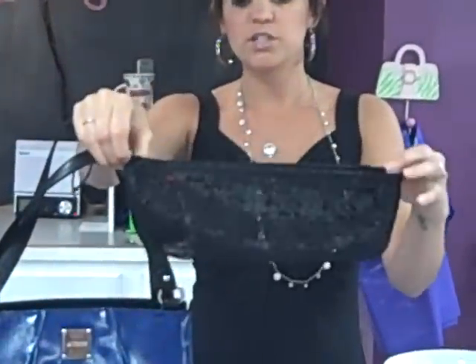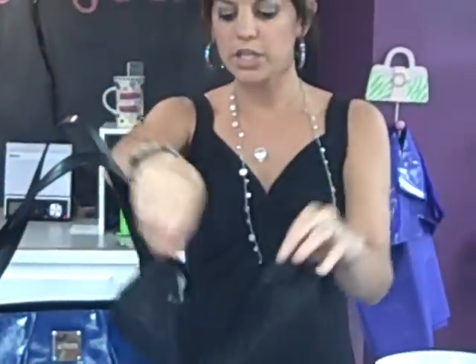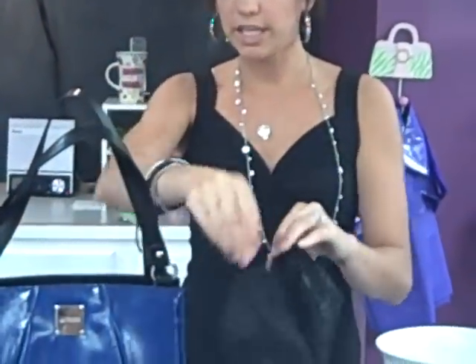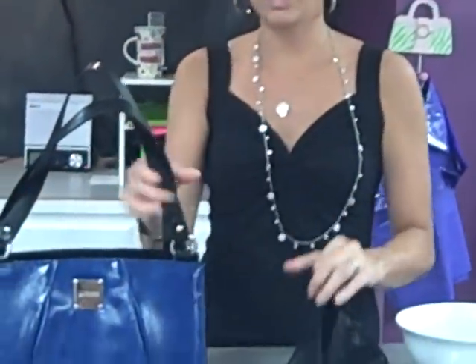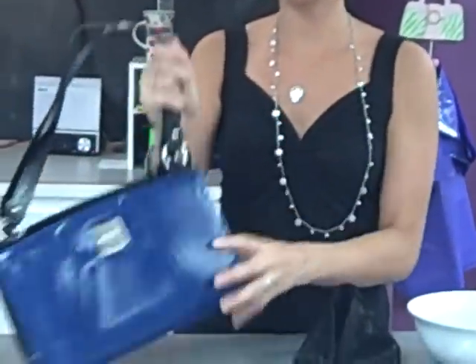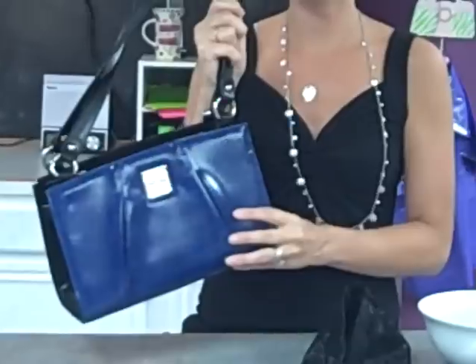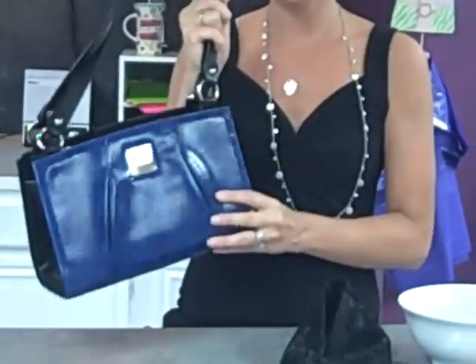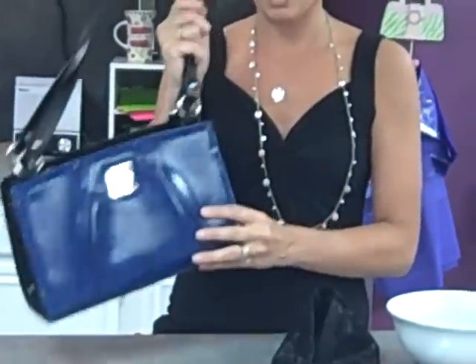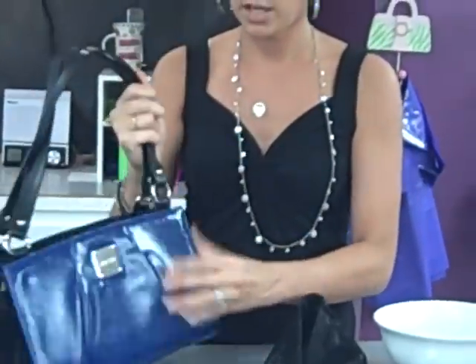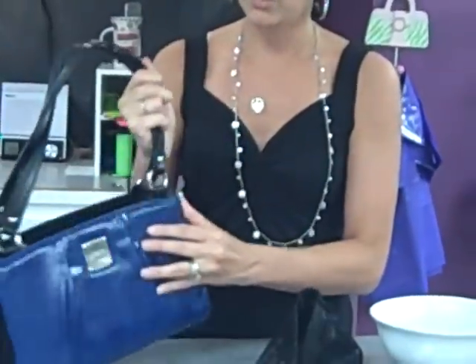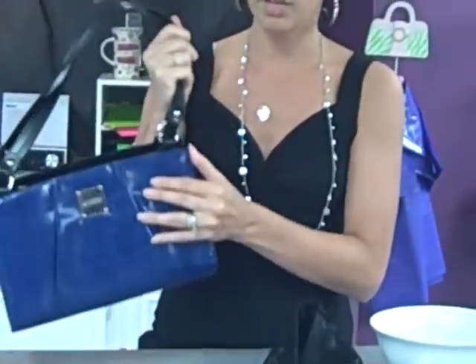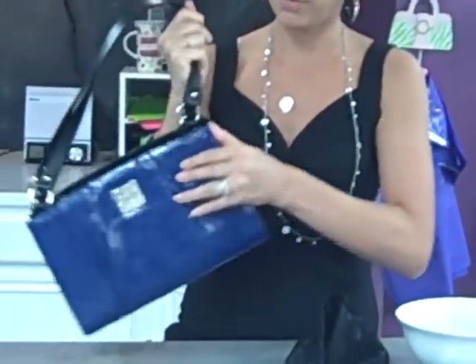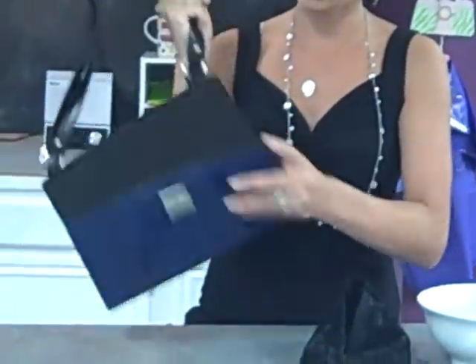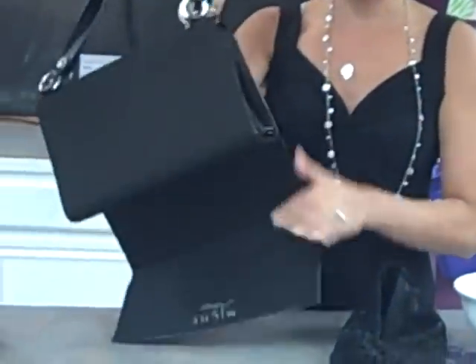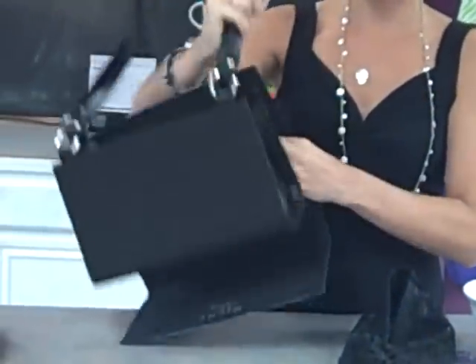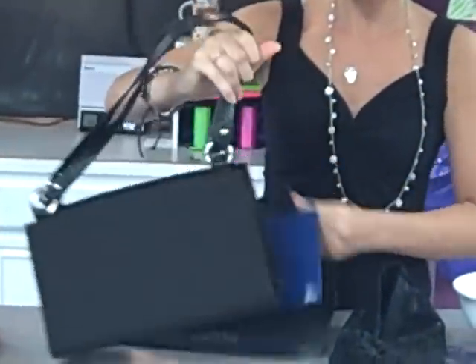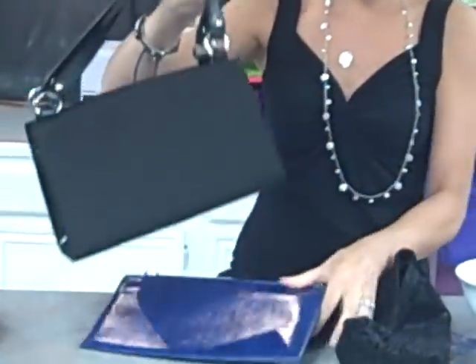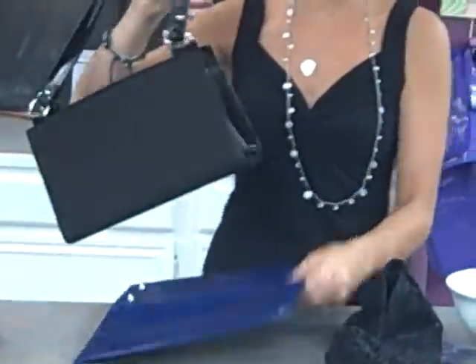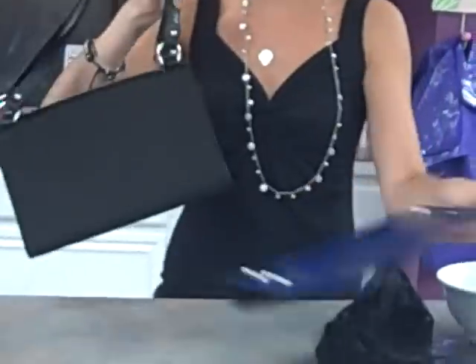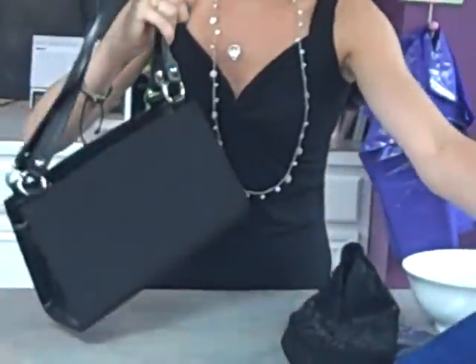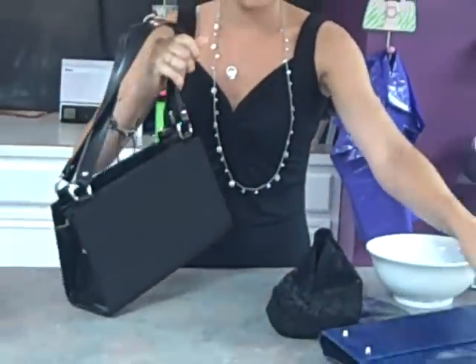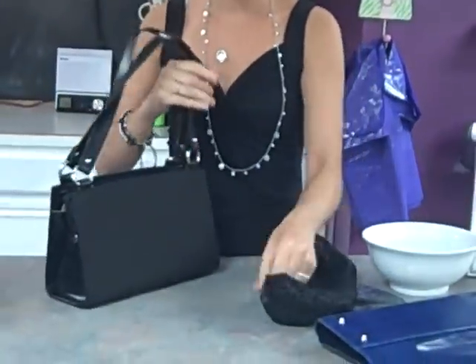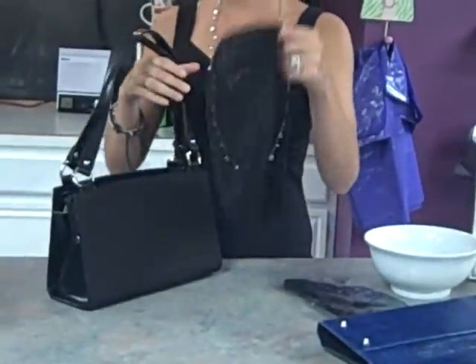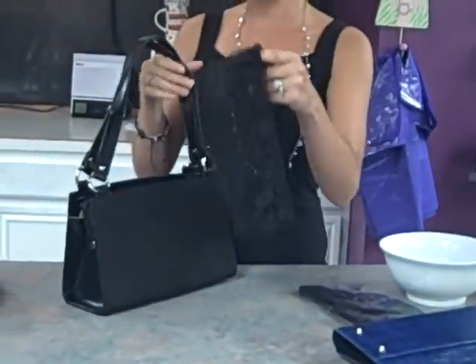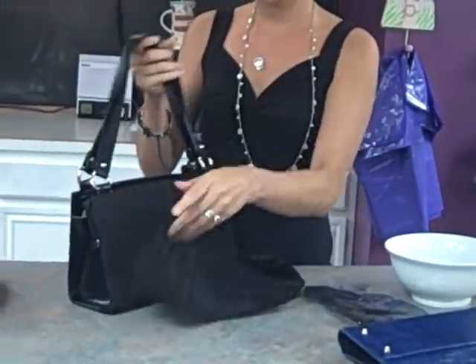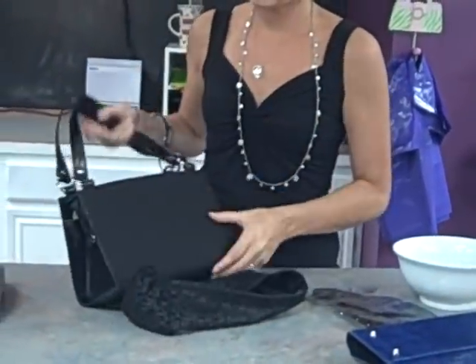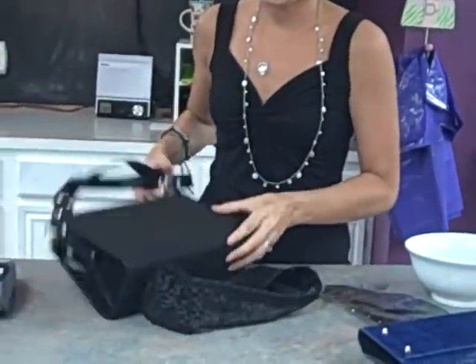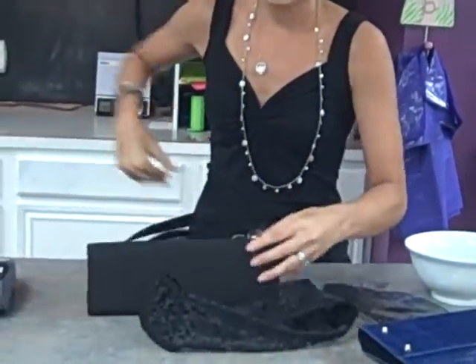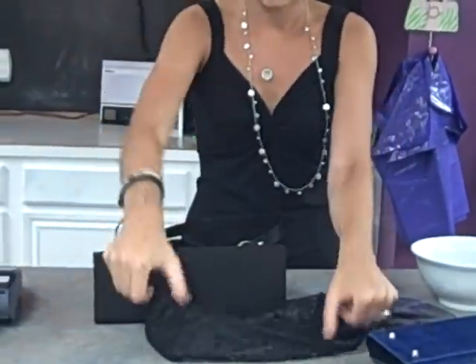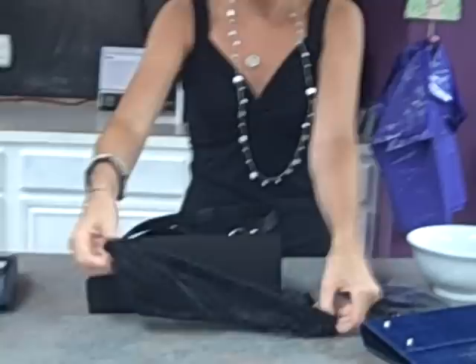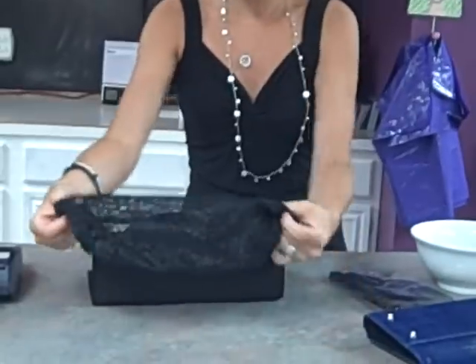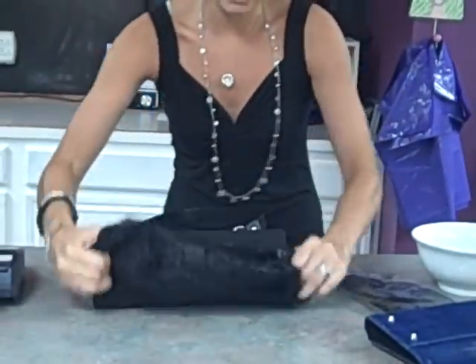So what you're doing is you're getting your classic Michi bag, you take off your flat shell, set it aside, grab your panties, and slip these guys on.